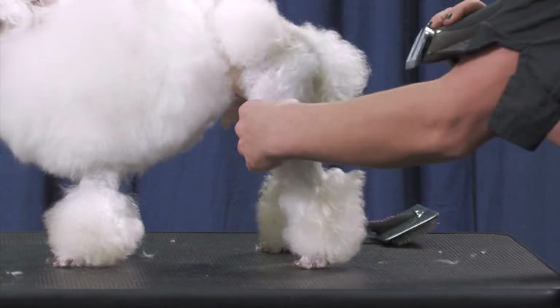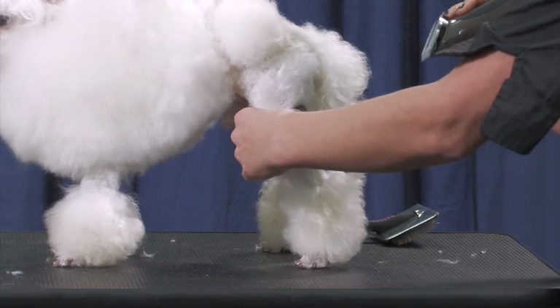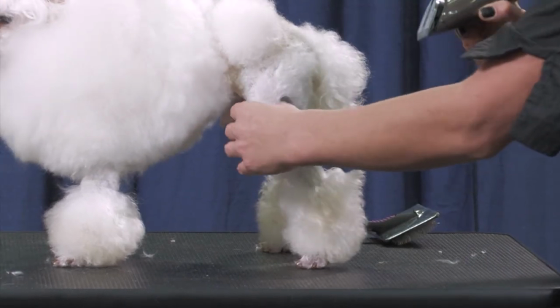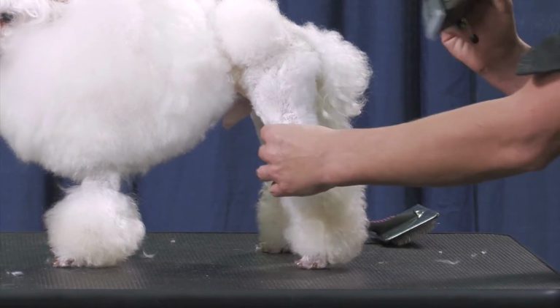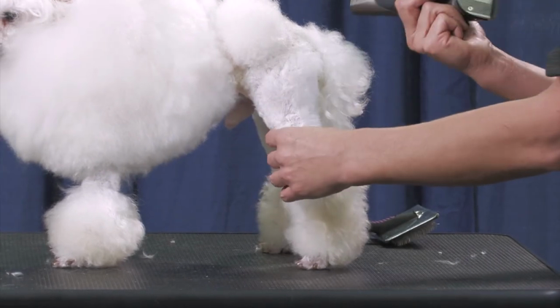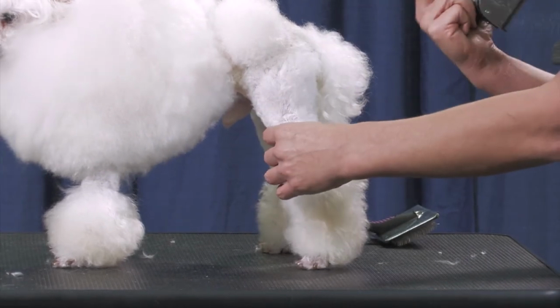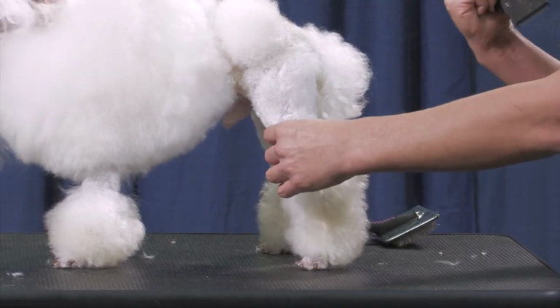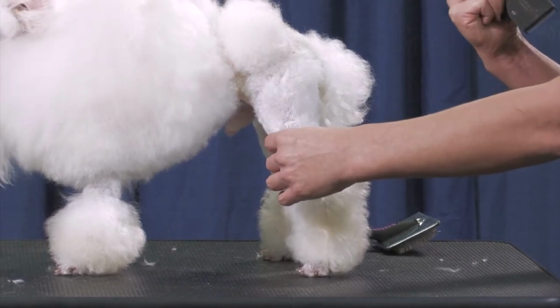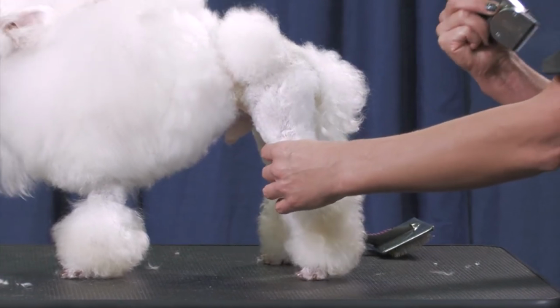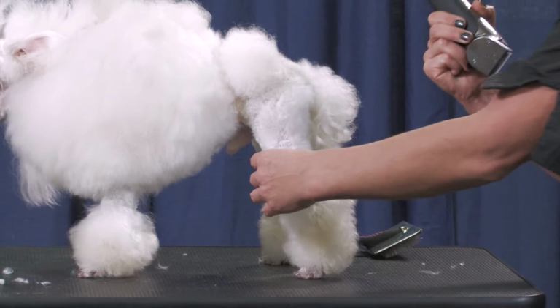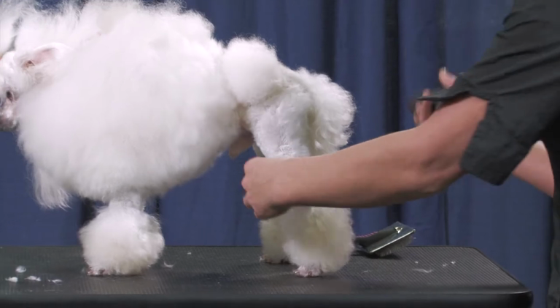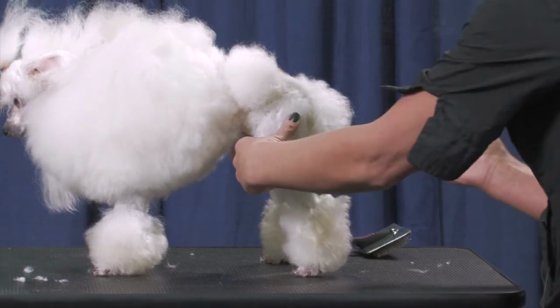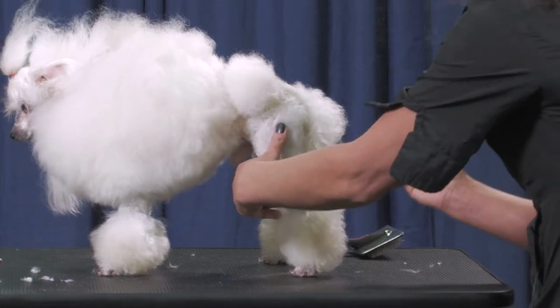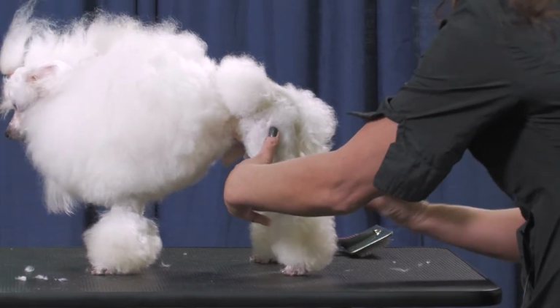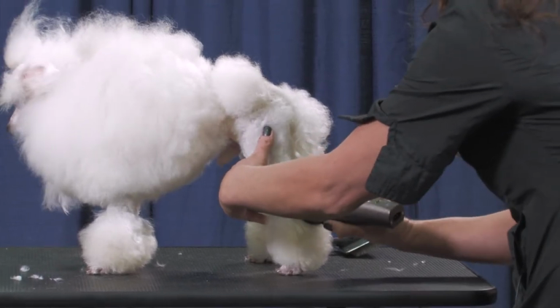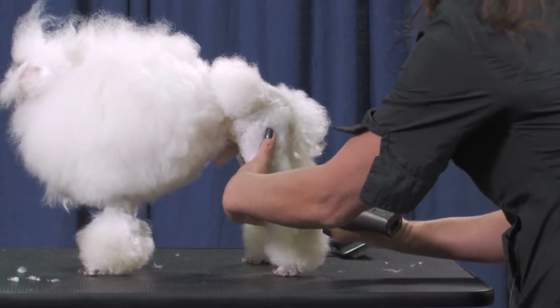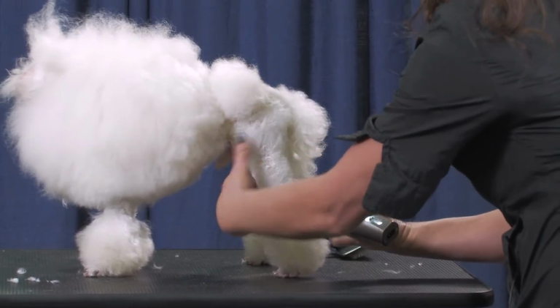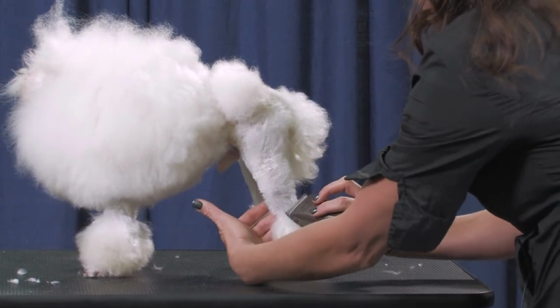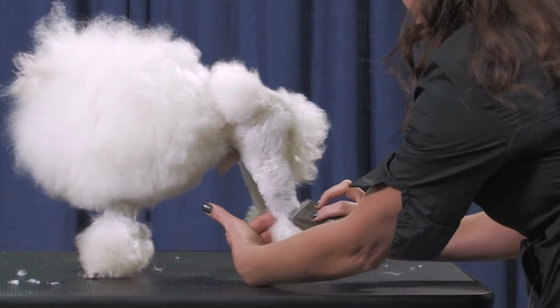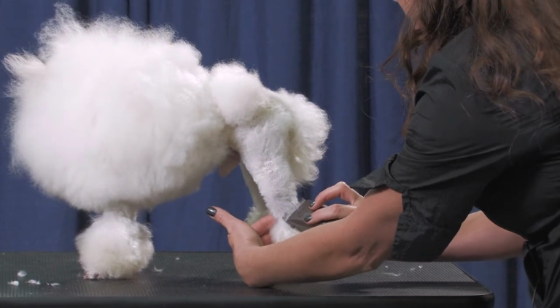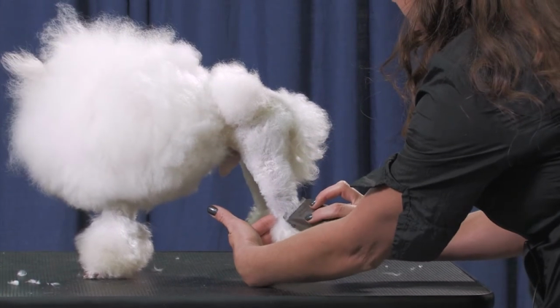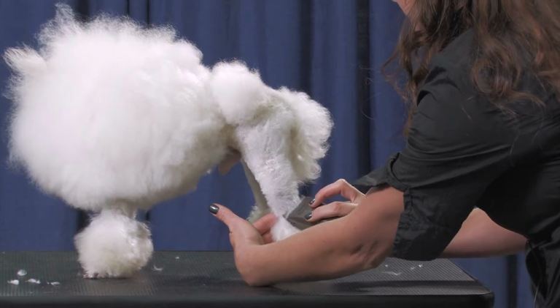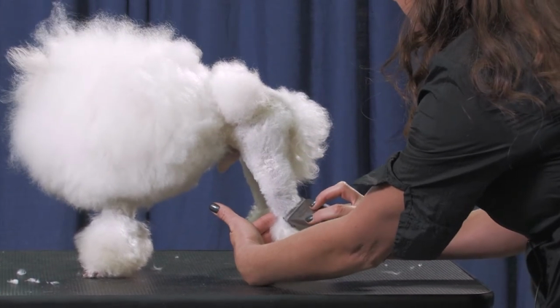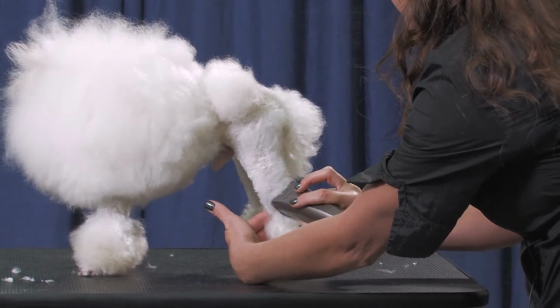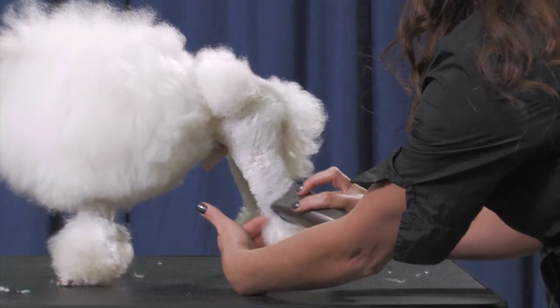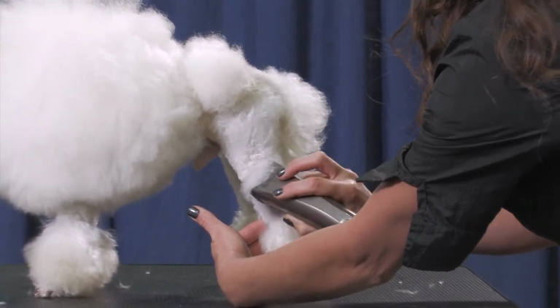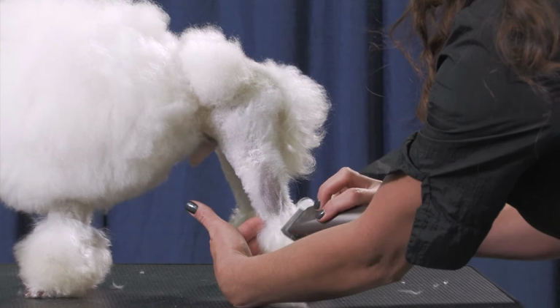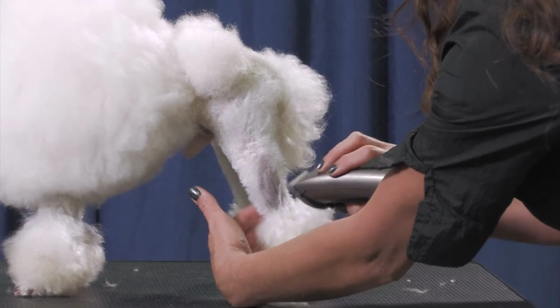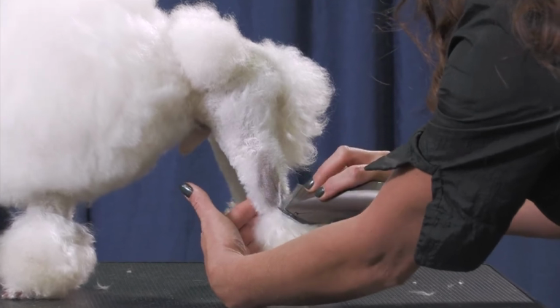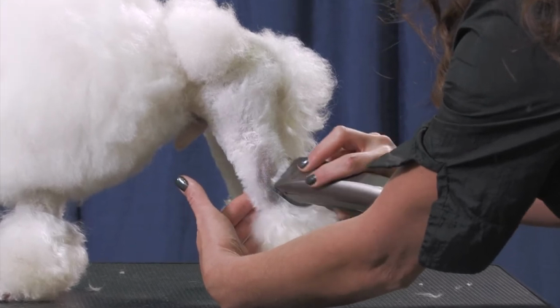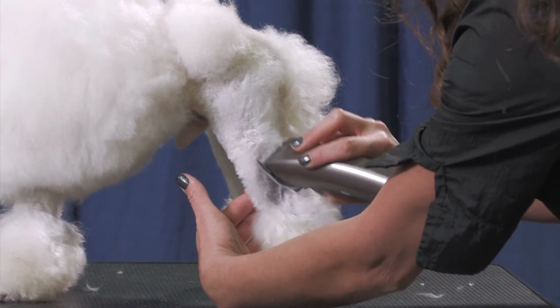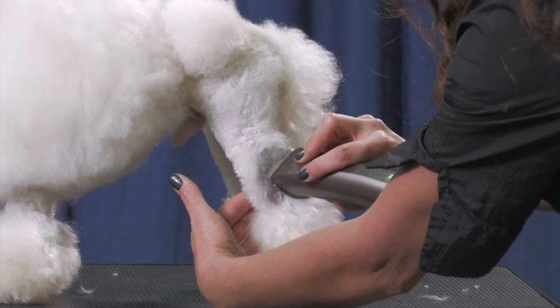I don't know what clipper length he could tolerate, so we're going to go with a 15 here. On this angle, he's going to go backwards right up his leg.